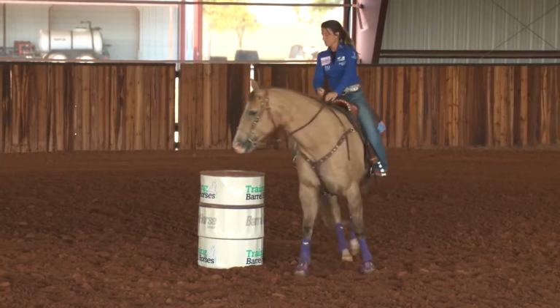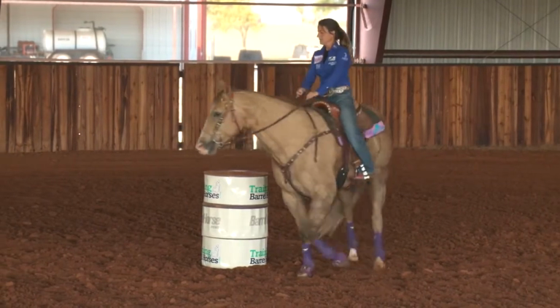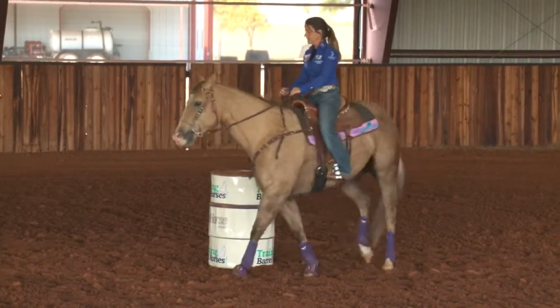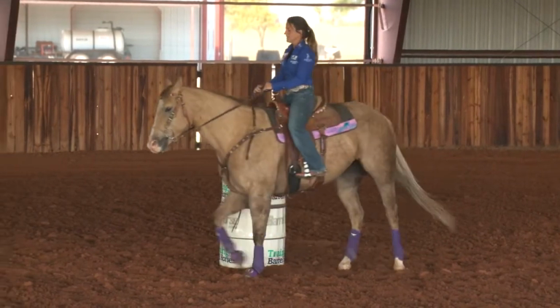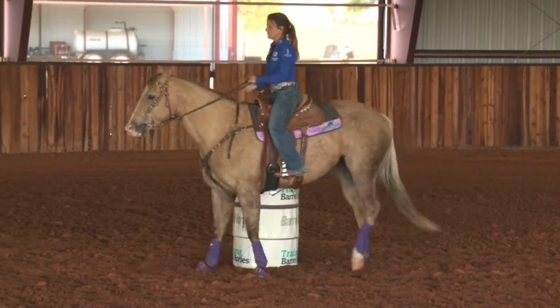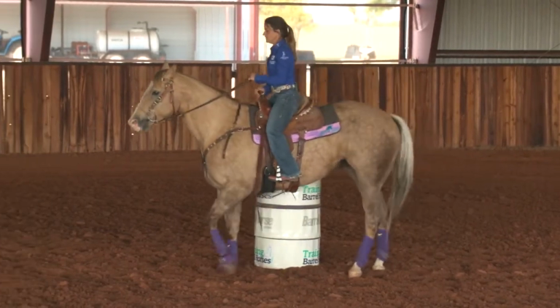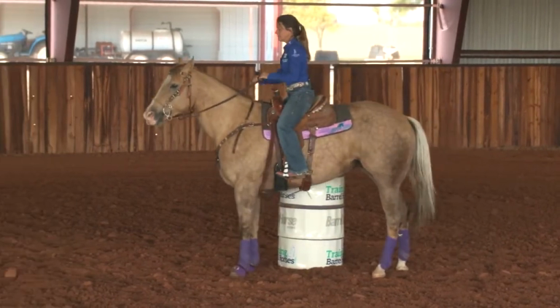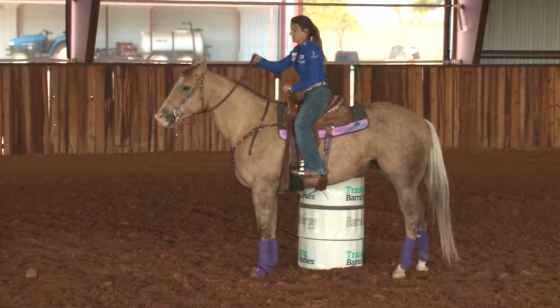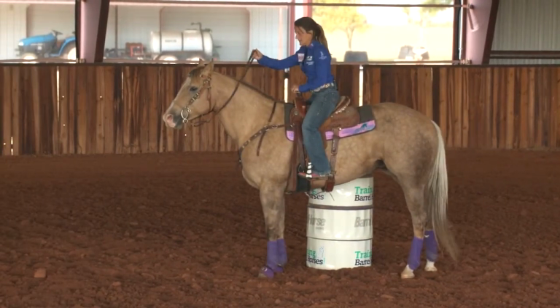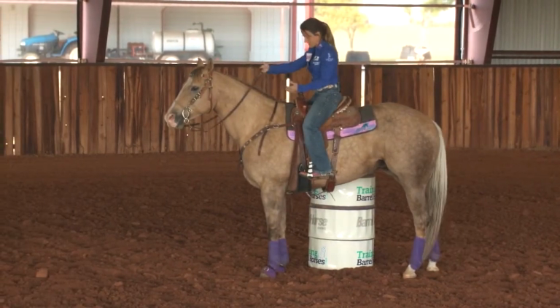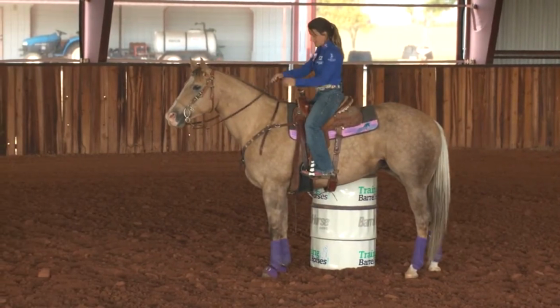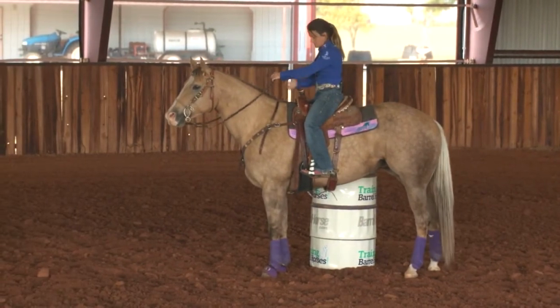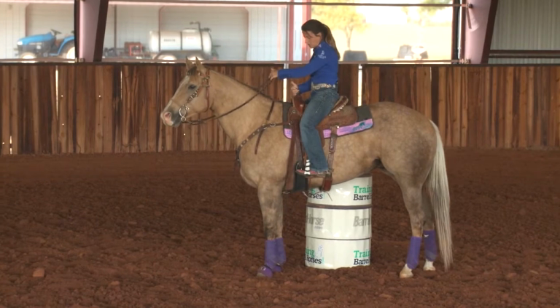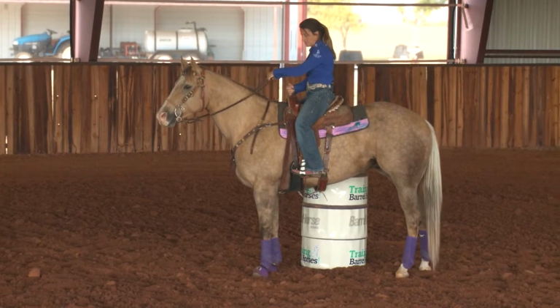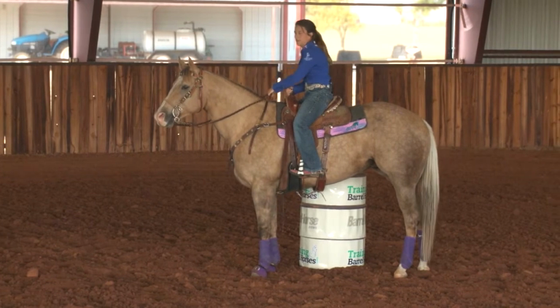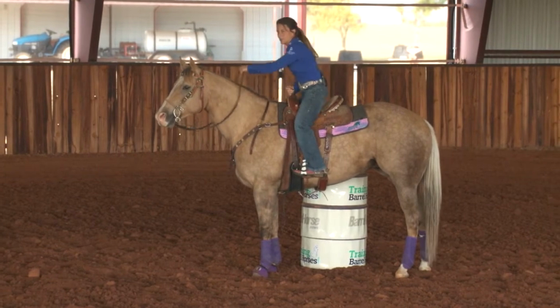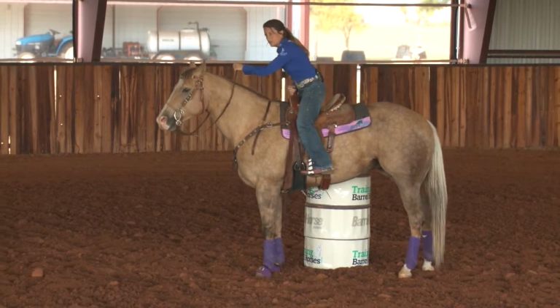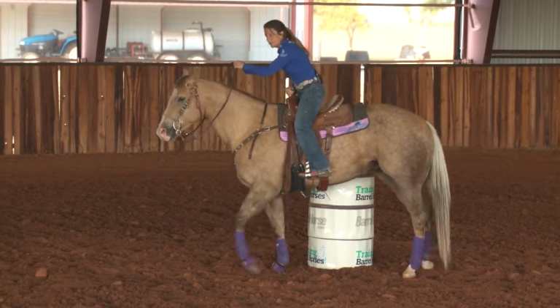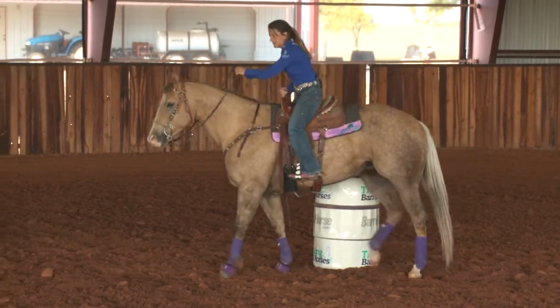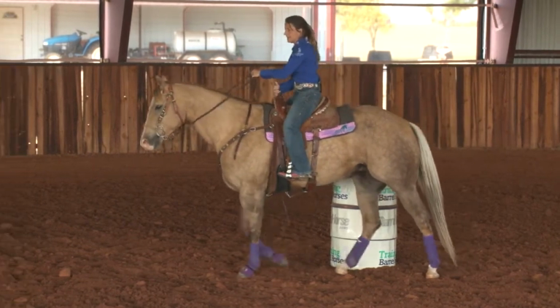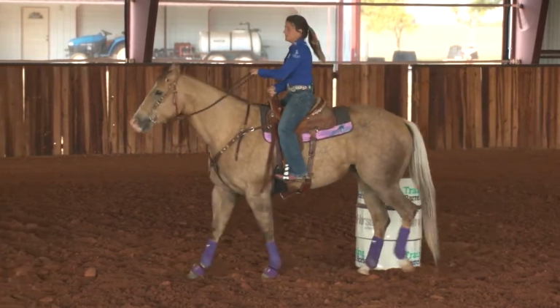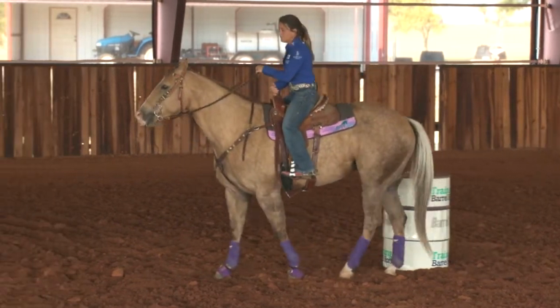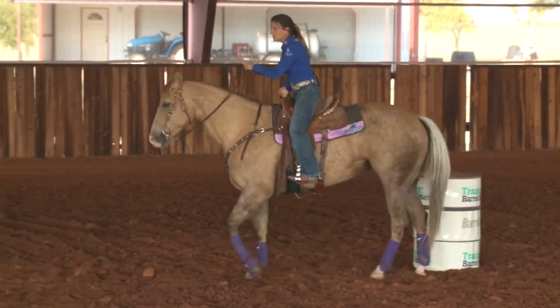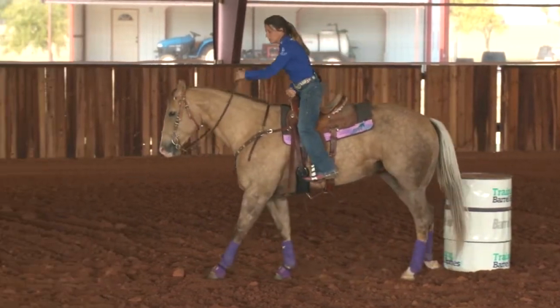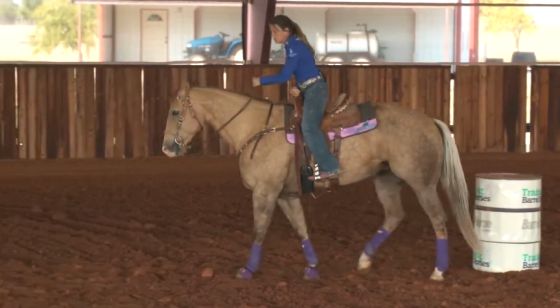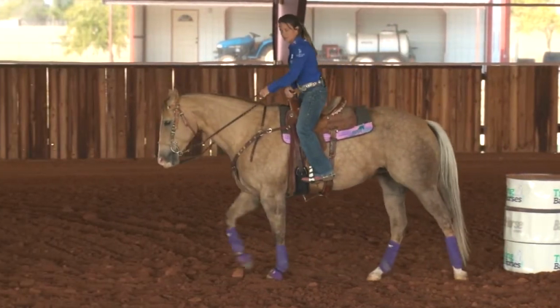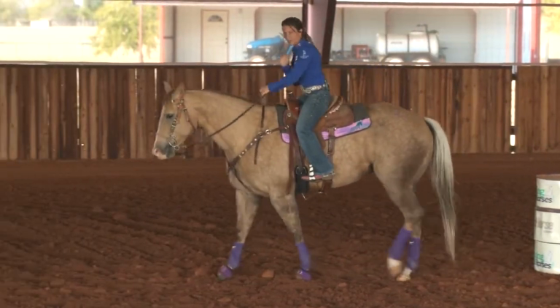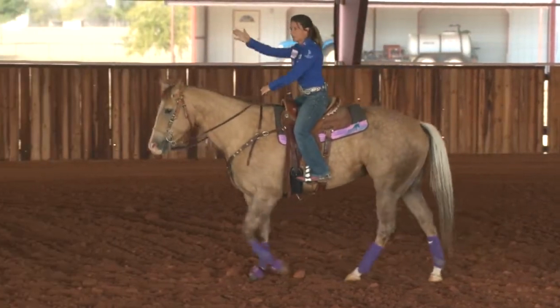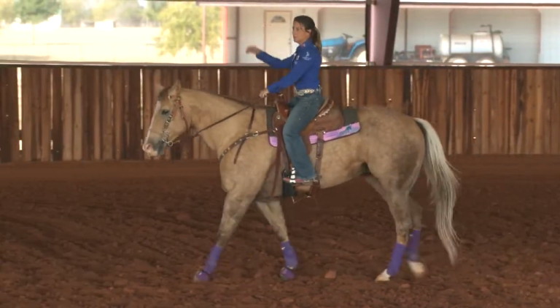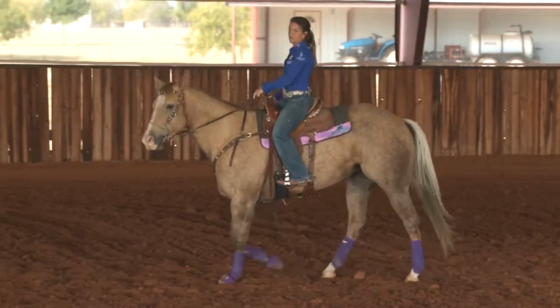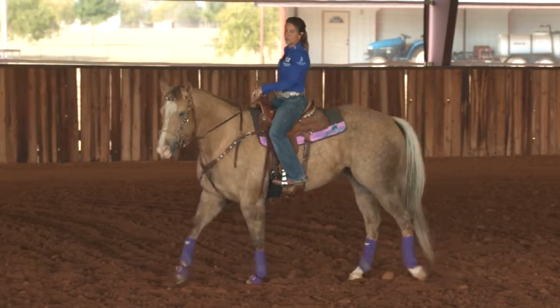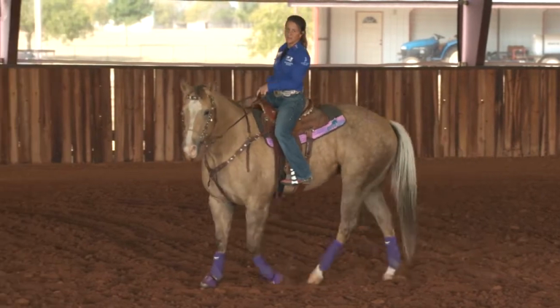And then when you leave the barrel, I like to have my hand on the horn and pull up on the reins, and that feel of pulling on the horn is your gas pedal to go in a straight line.